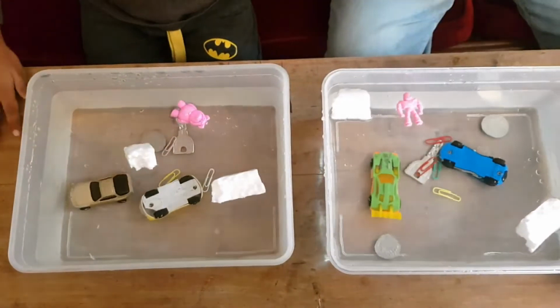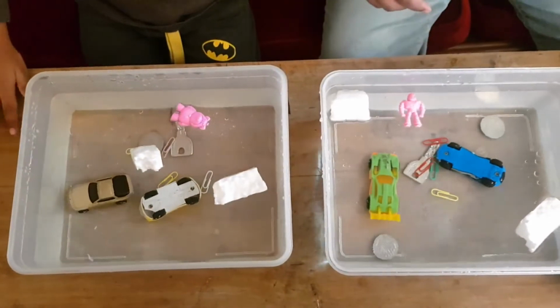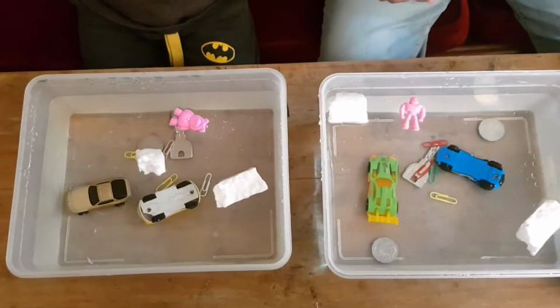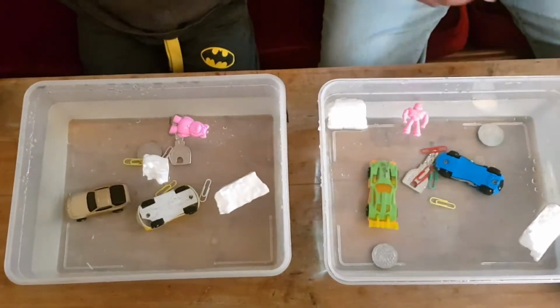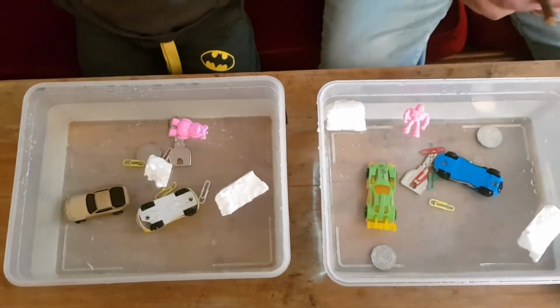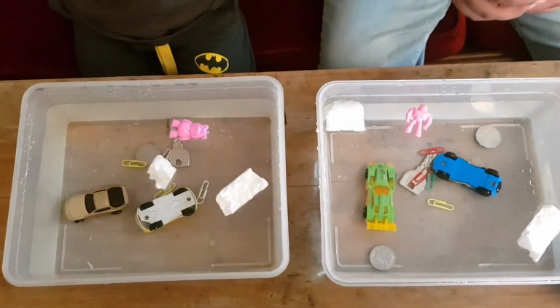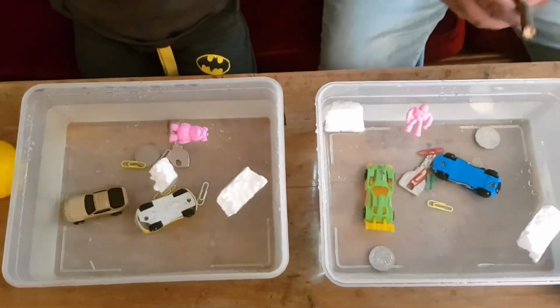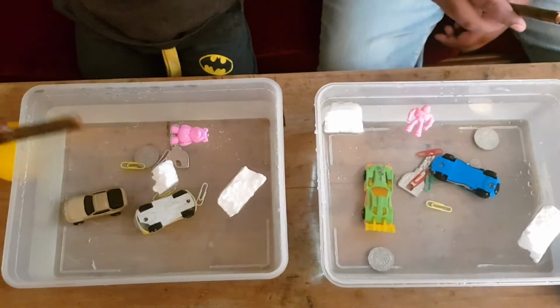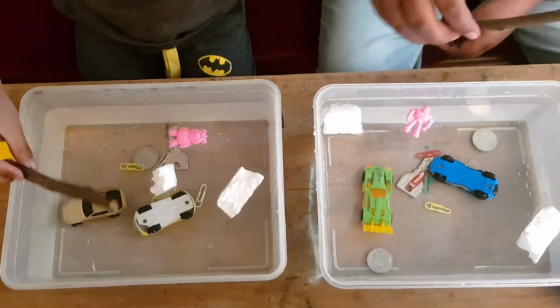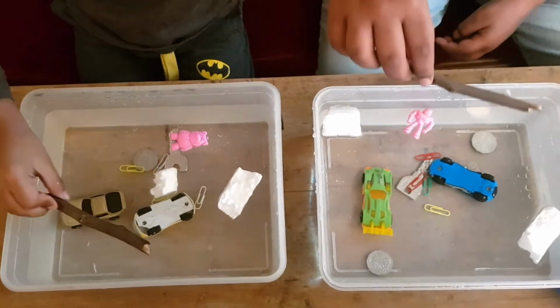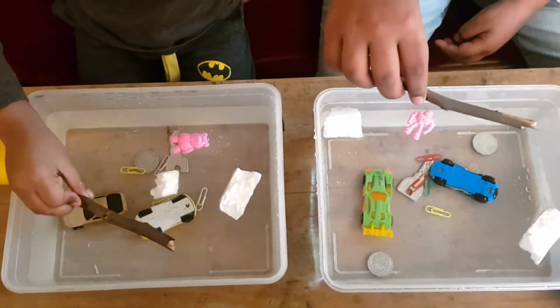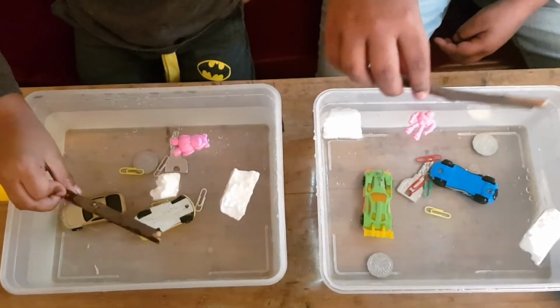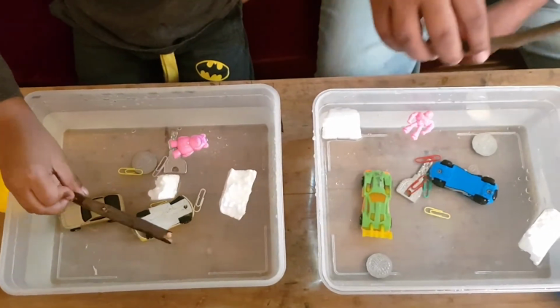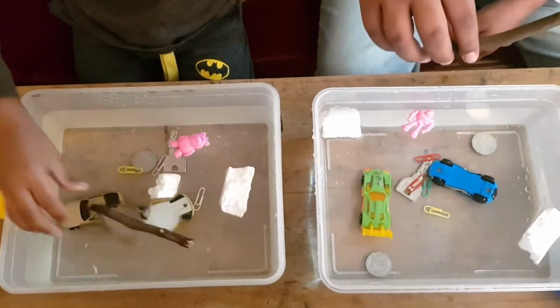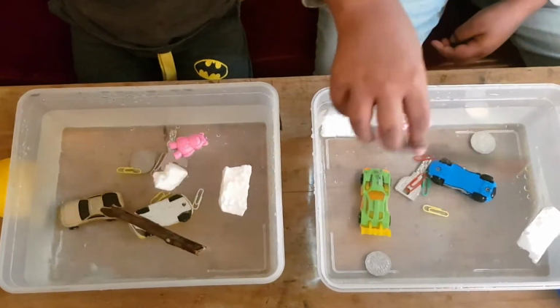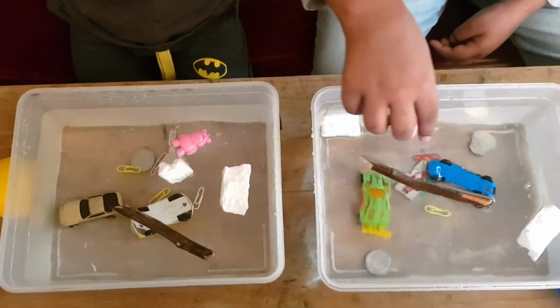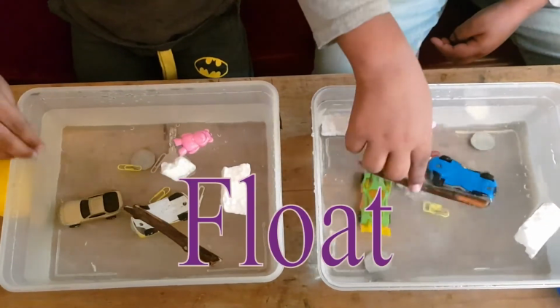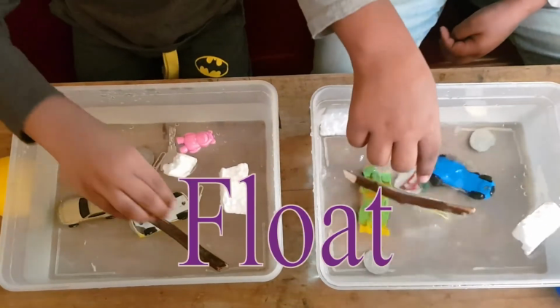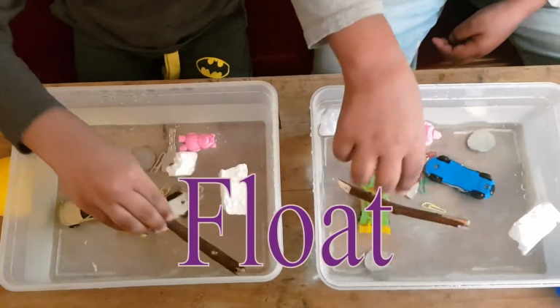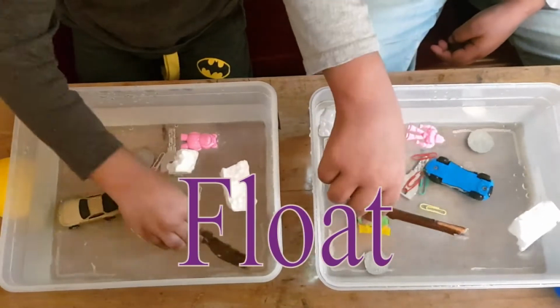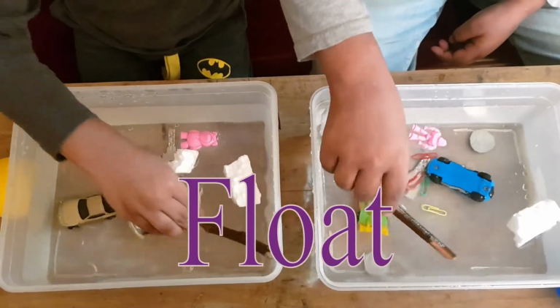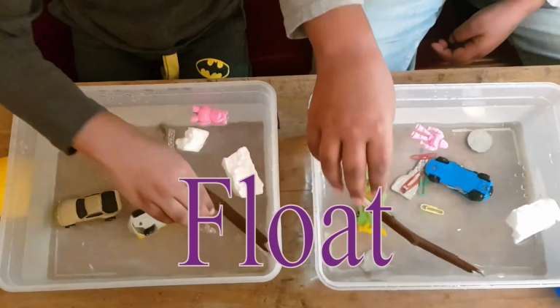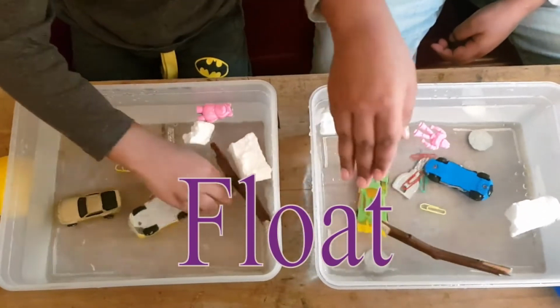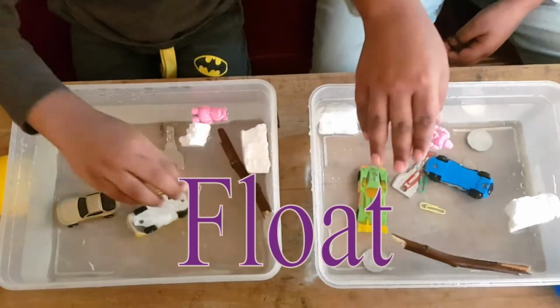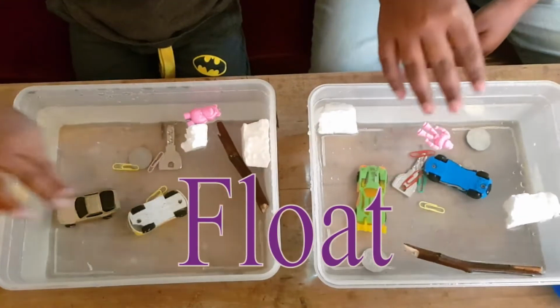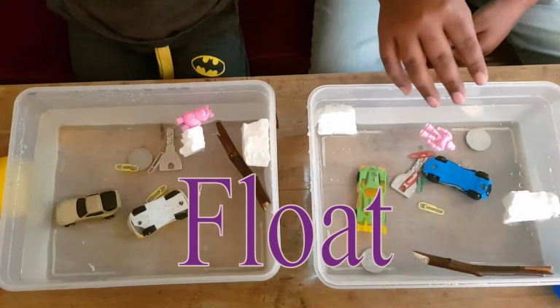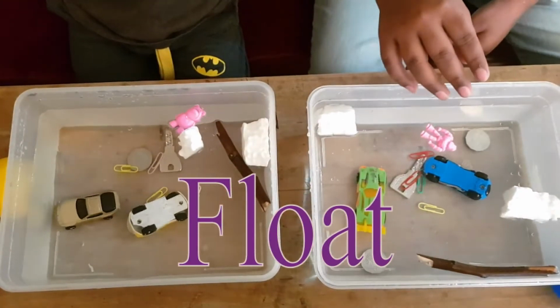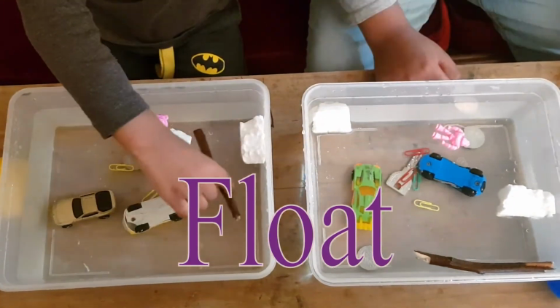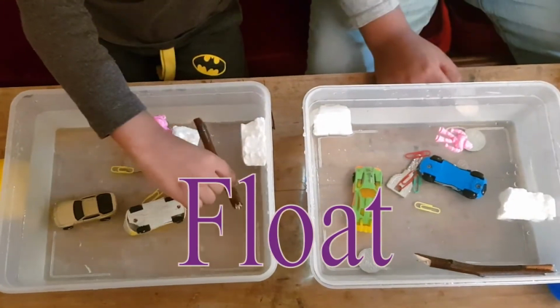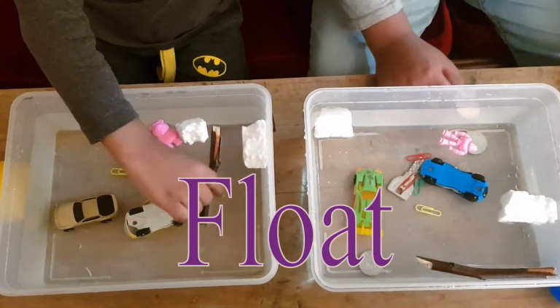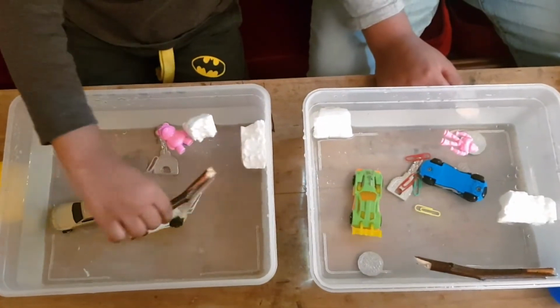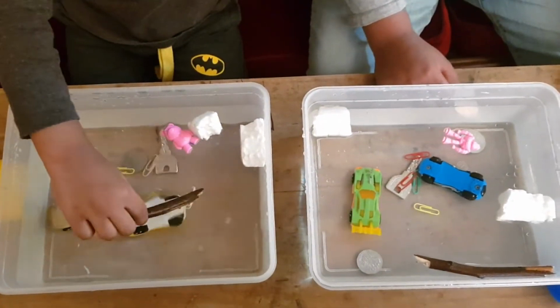Next we have a stick. Let's see if it sinks or floats. These float.